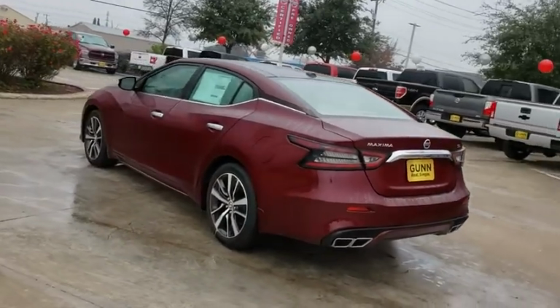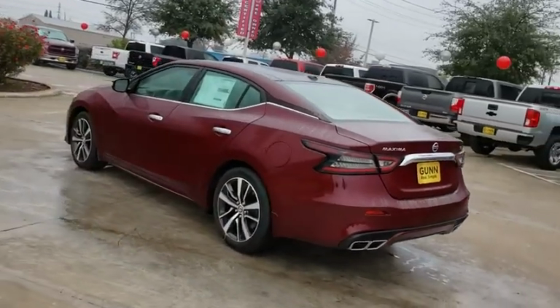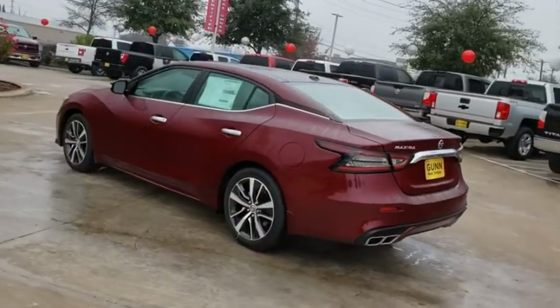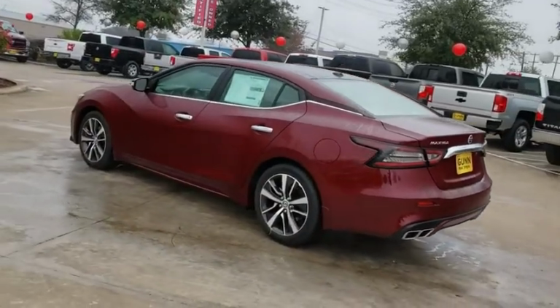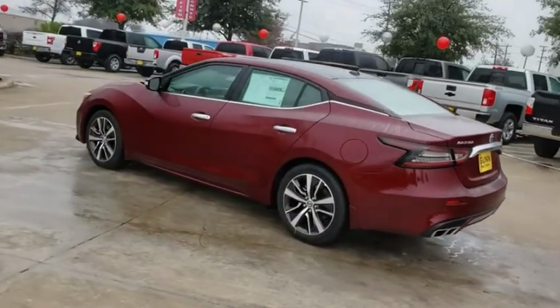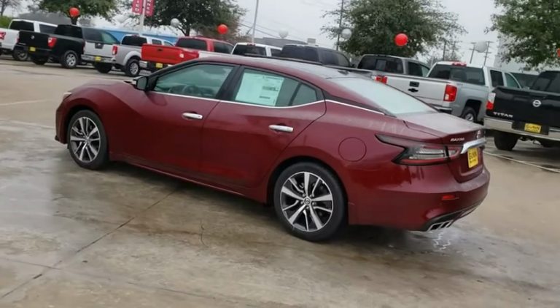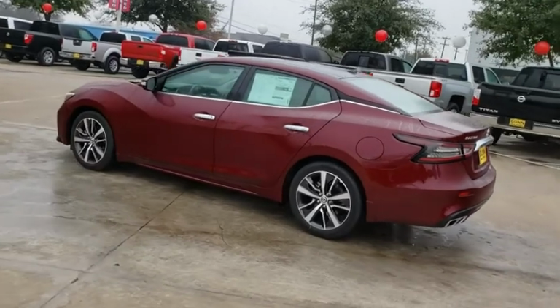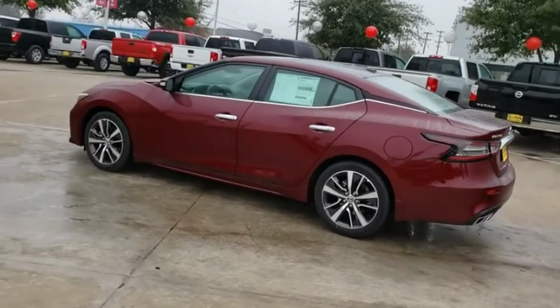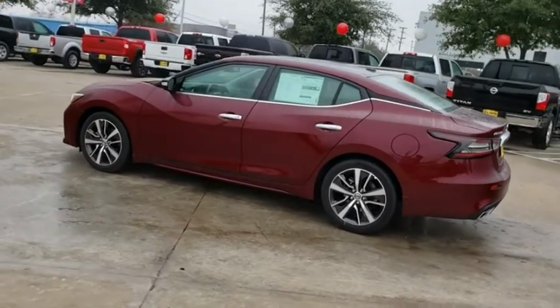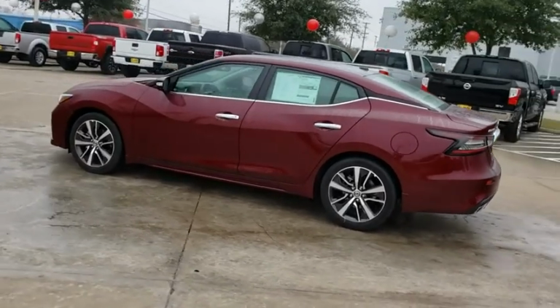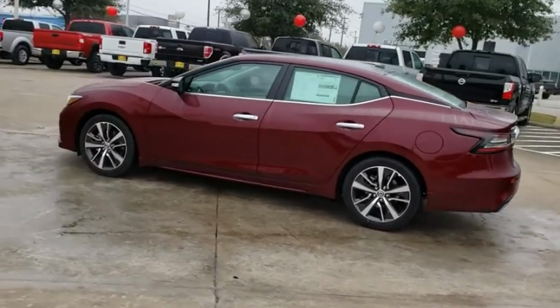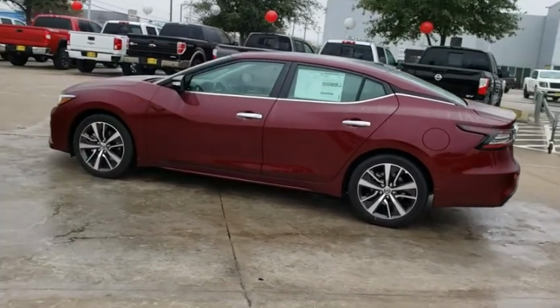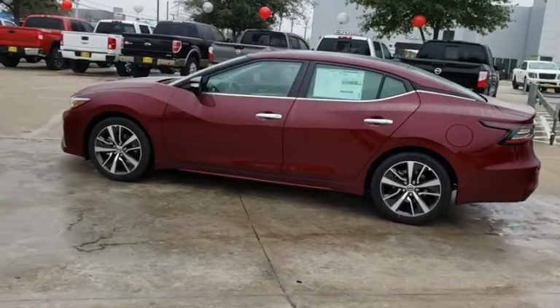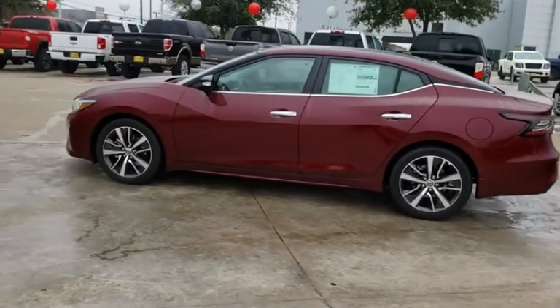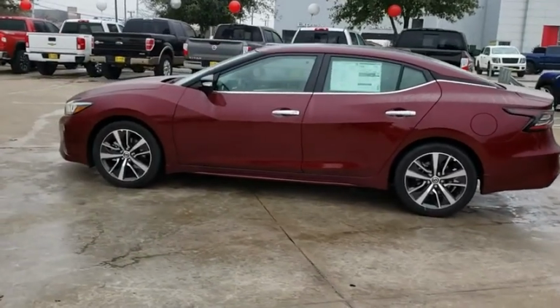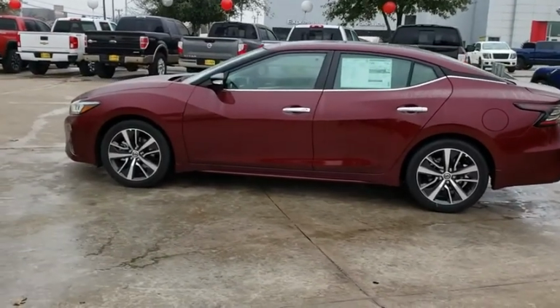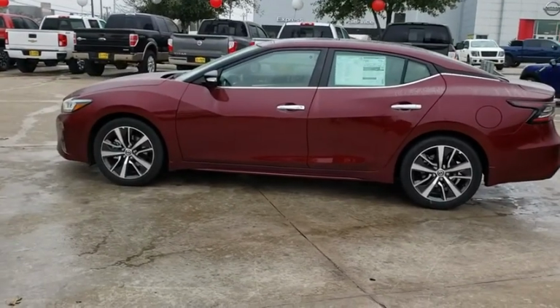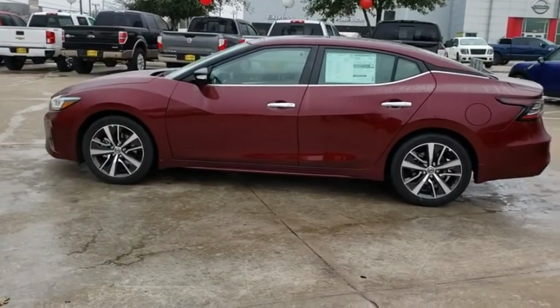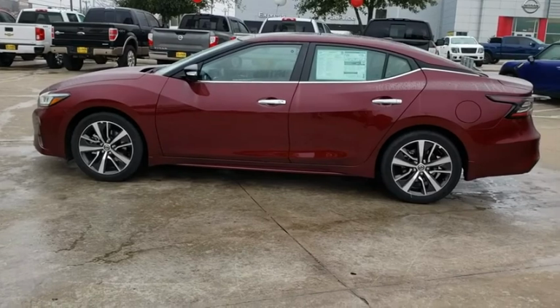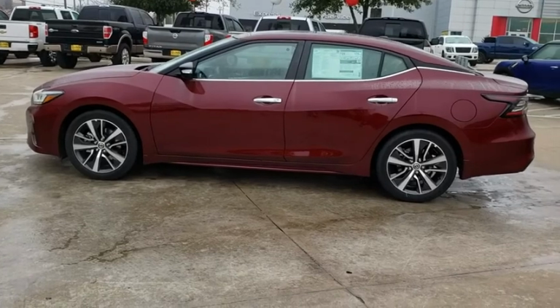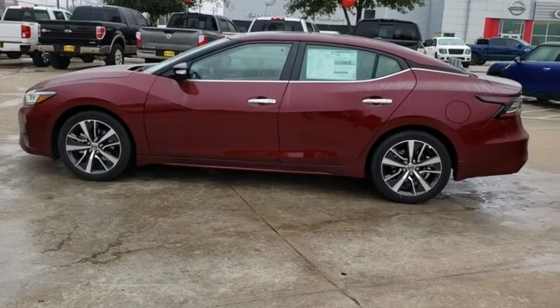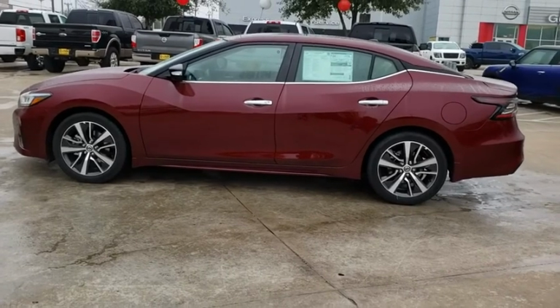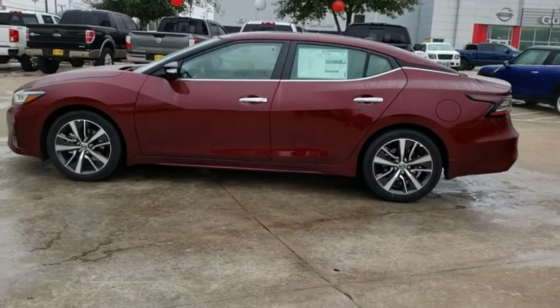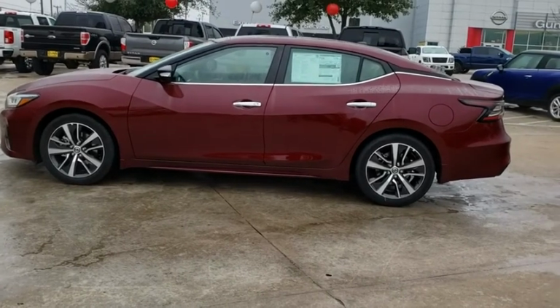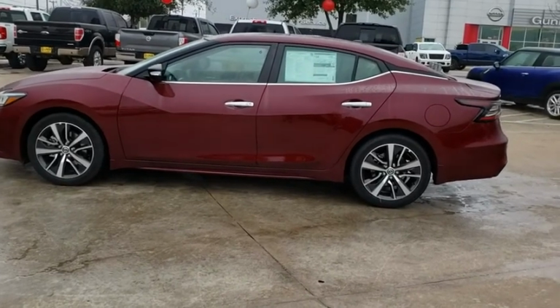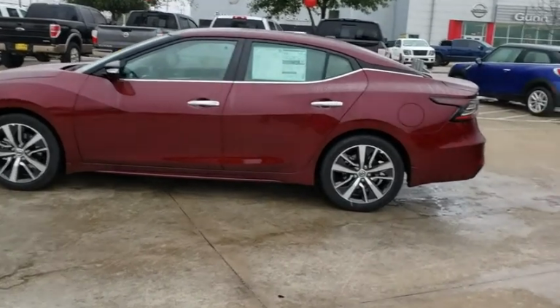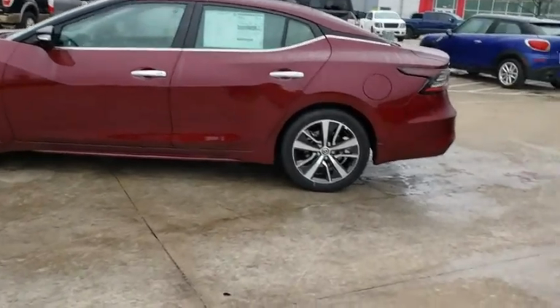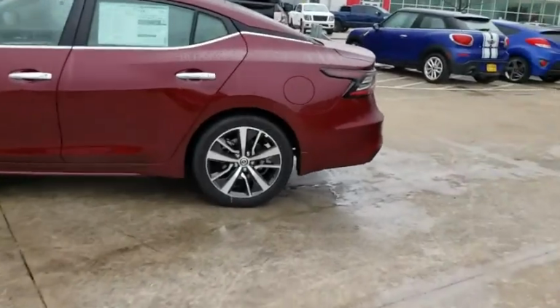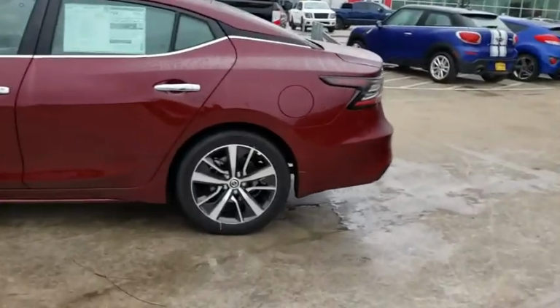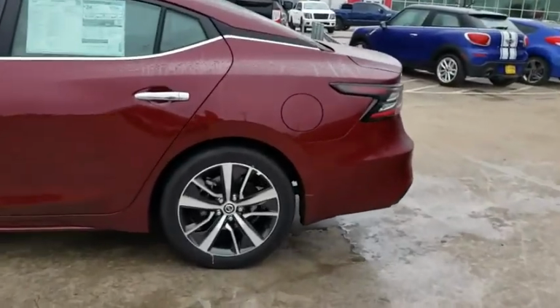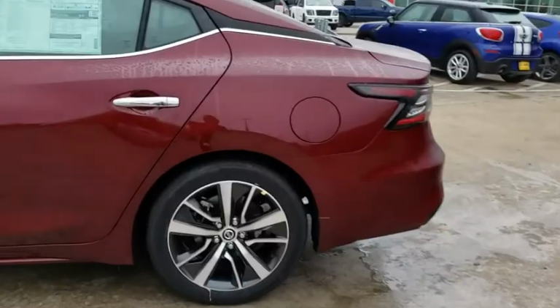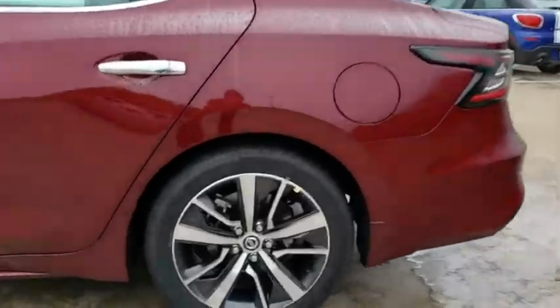Here are some of this vehicle's great options: backup camera, anti-lock braking system, navigation system, steering wheel audio control, power passenger seat, keyless entry, lane departure warning, traction control.